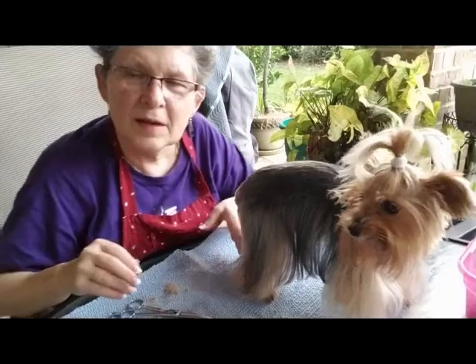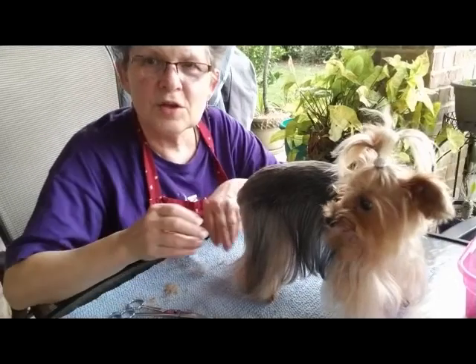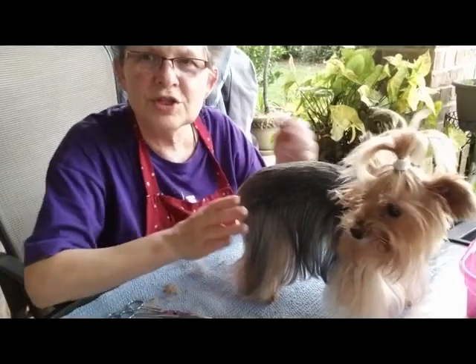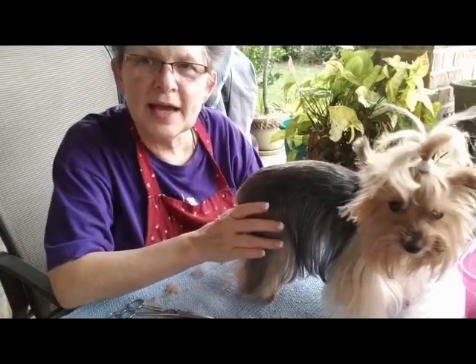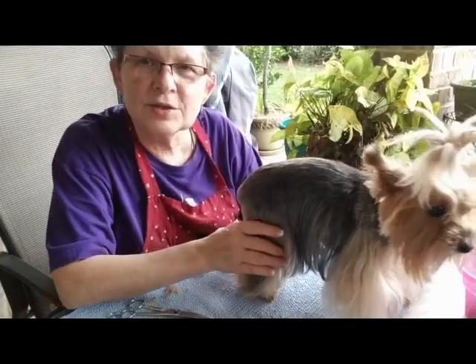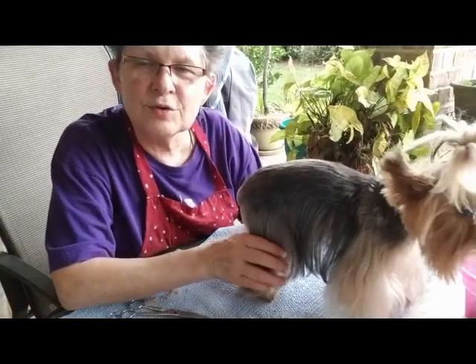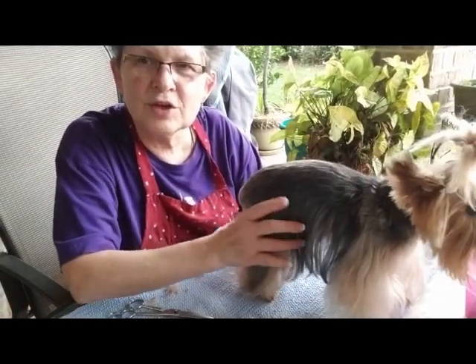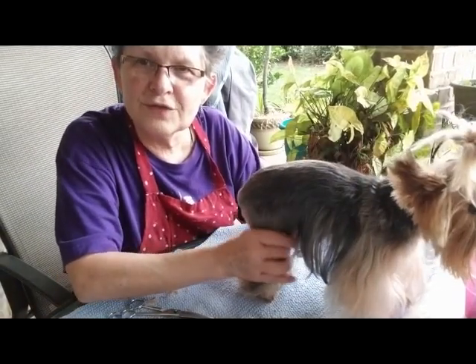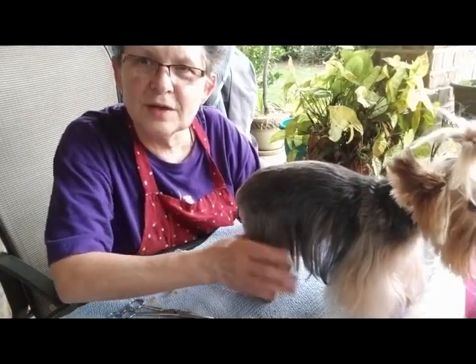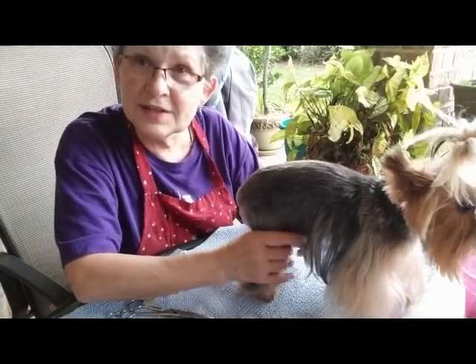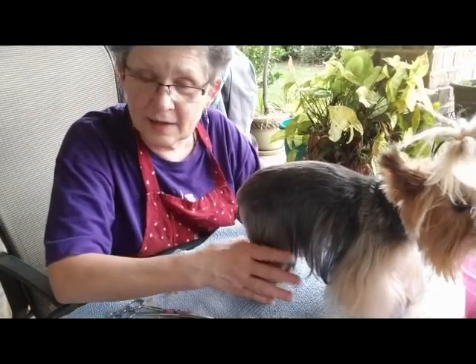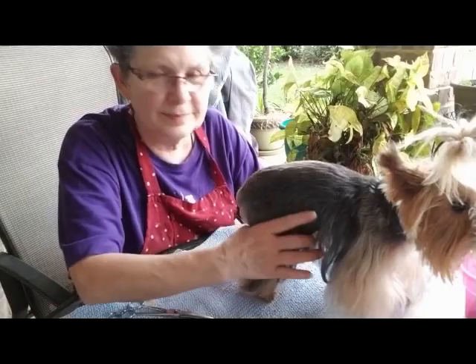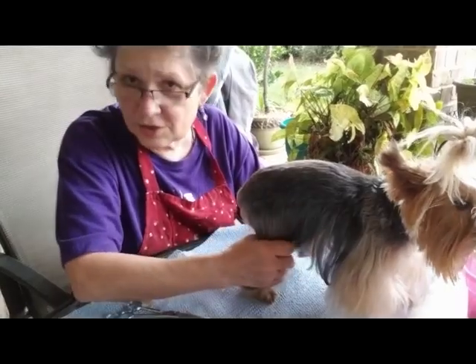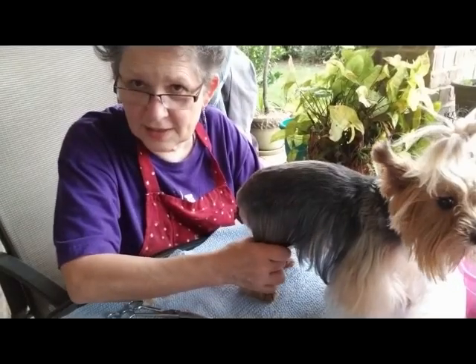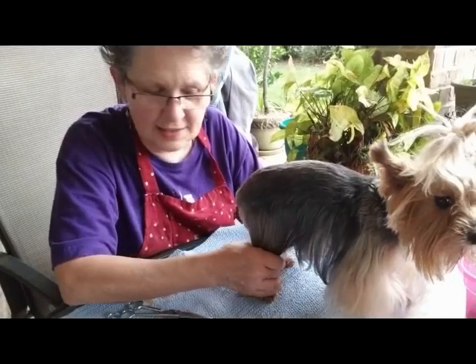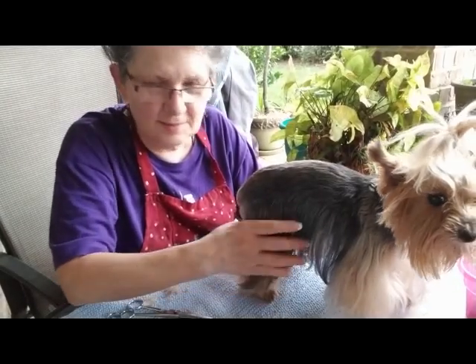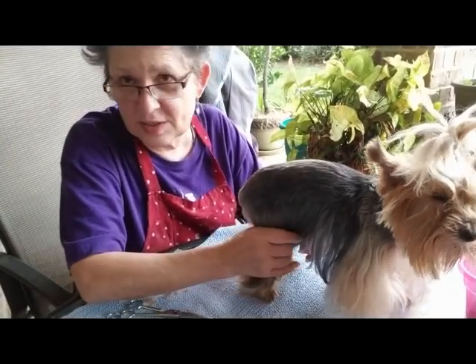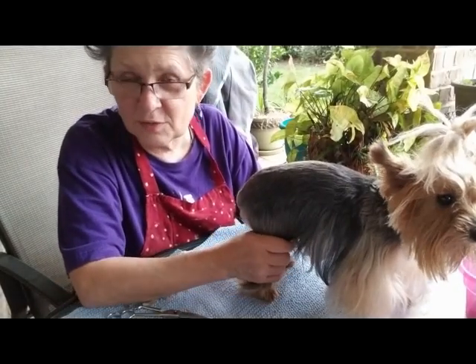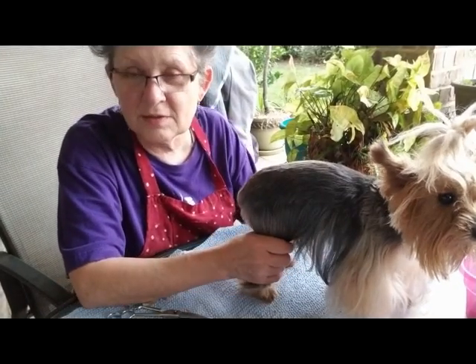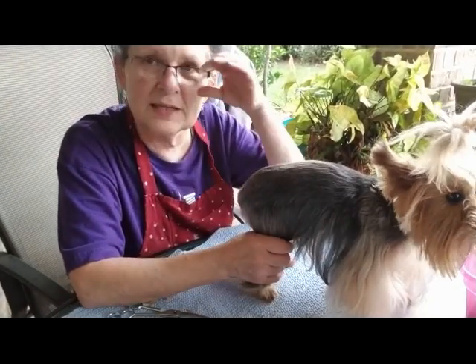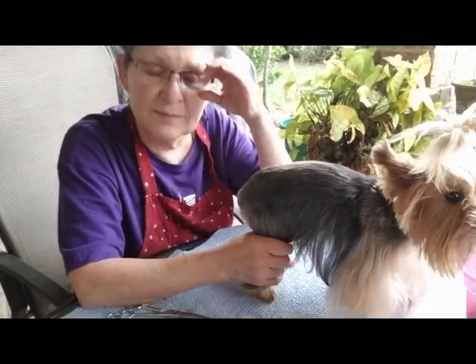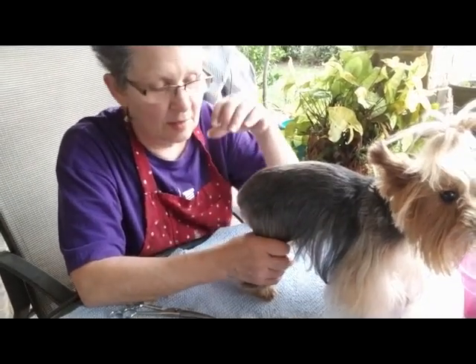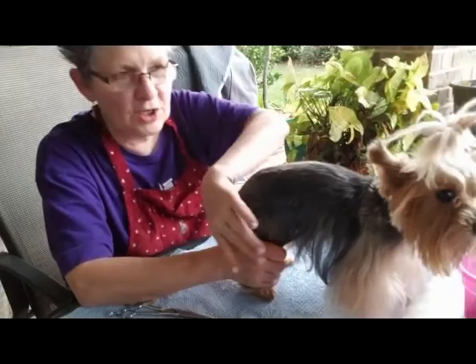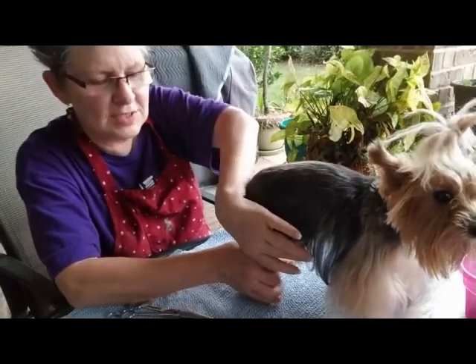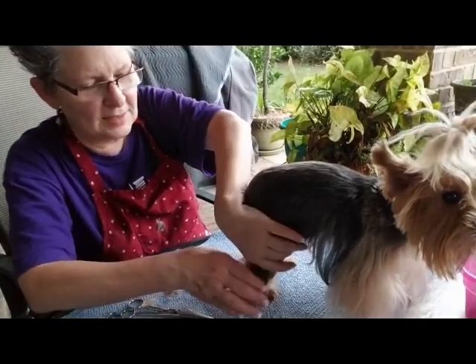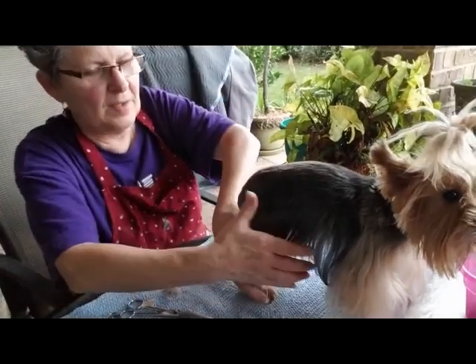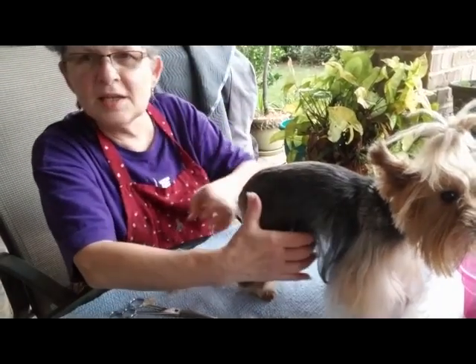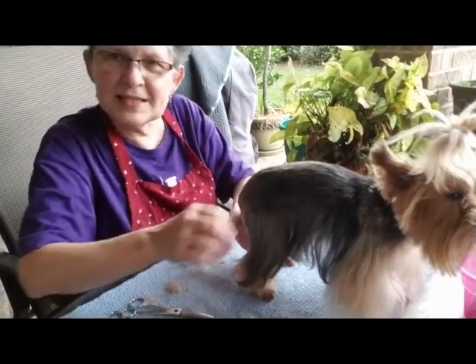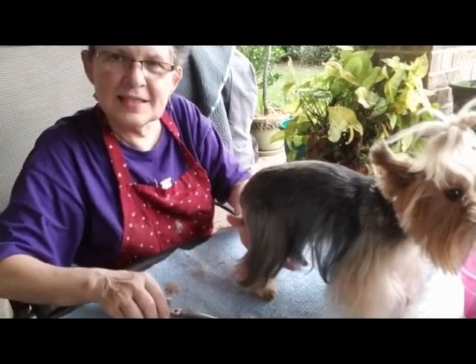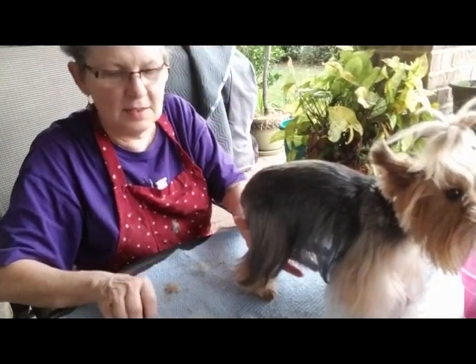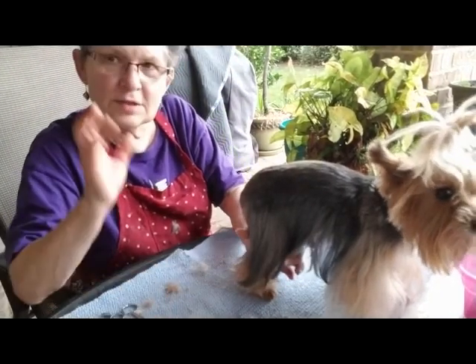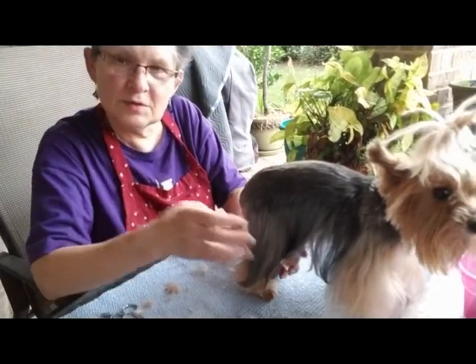I'm going to show you how to groom a dog's feet while they're standing up. Dexter doesn't like to stand up, so it's easier for me to do him laying down. But Angel will stand up, and it's basically the same thing, just in reverse.